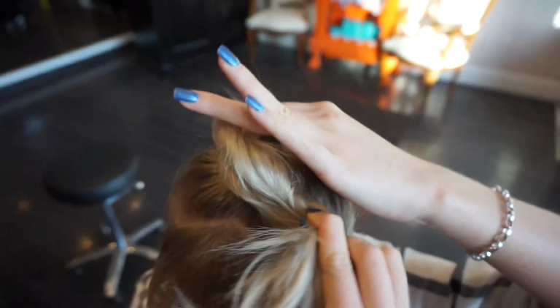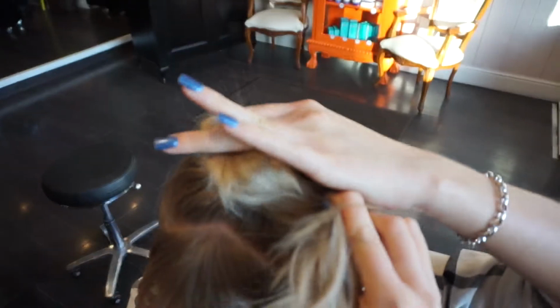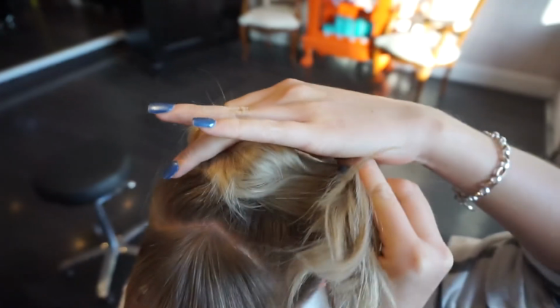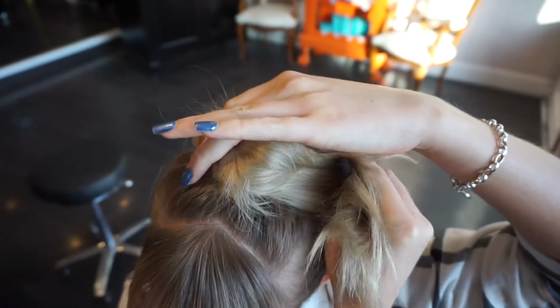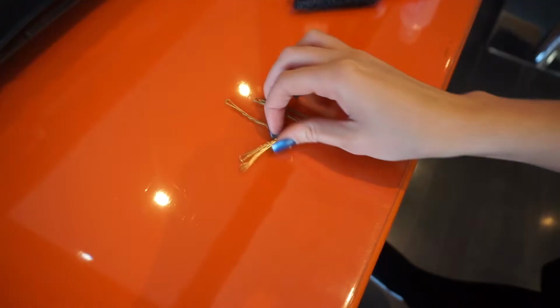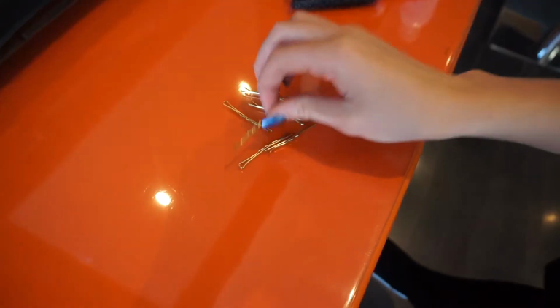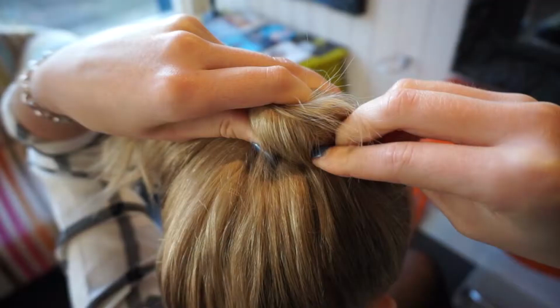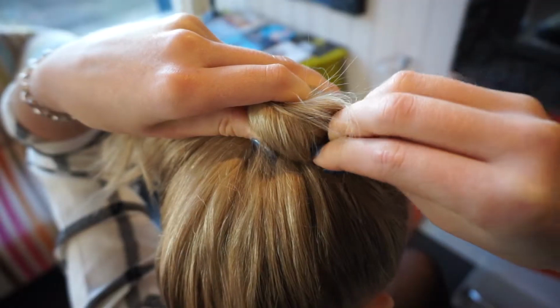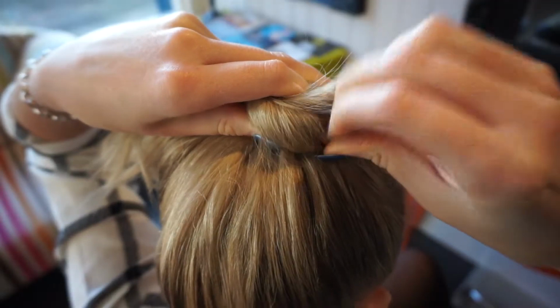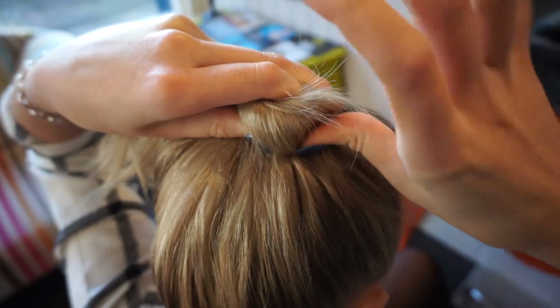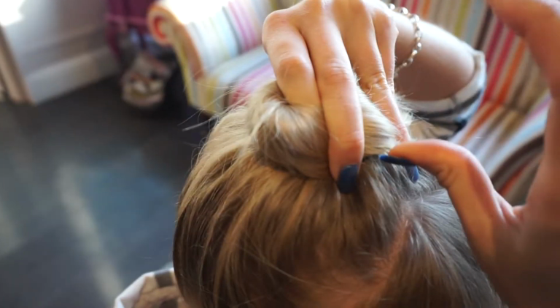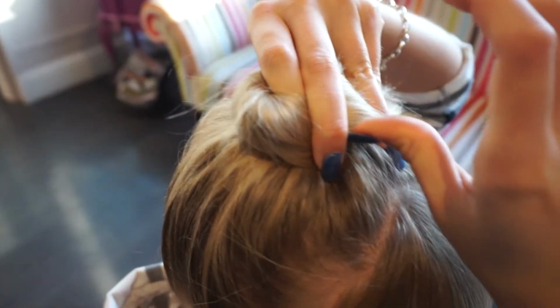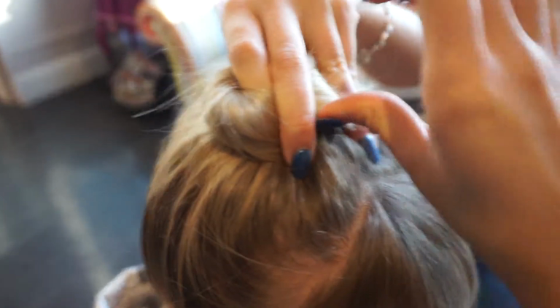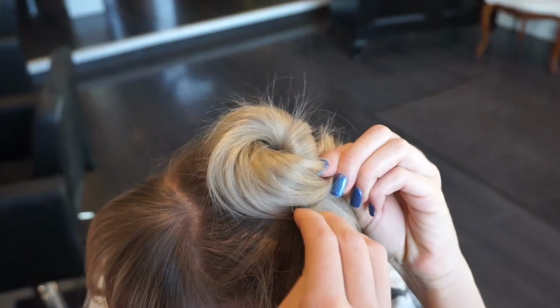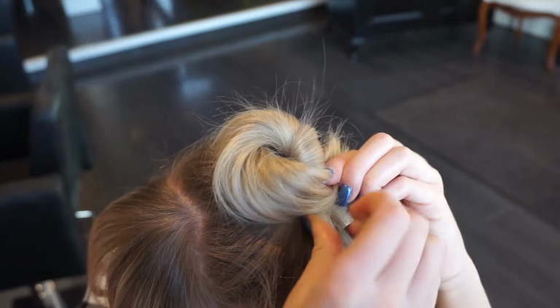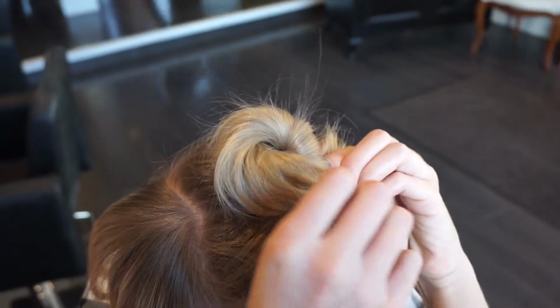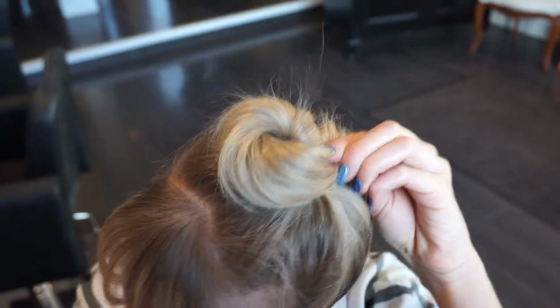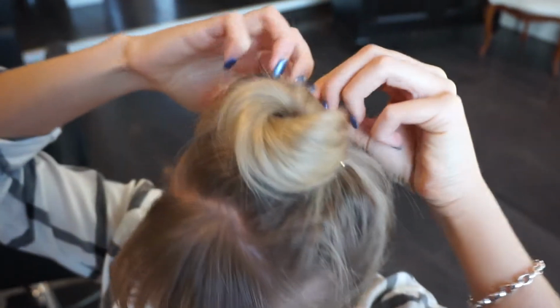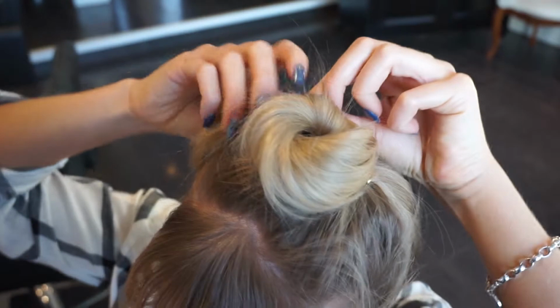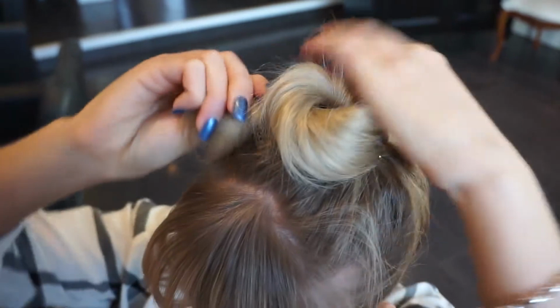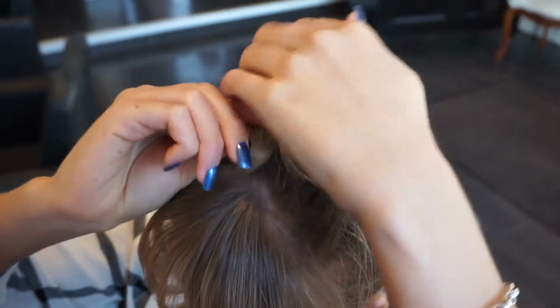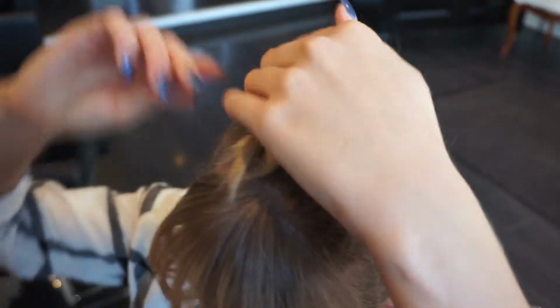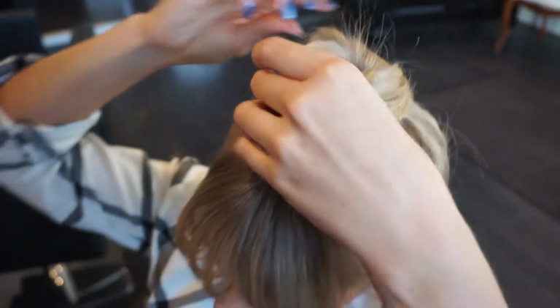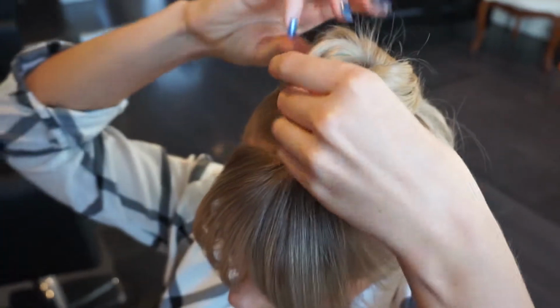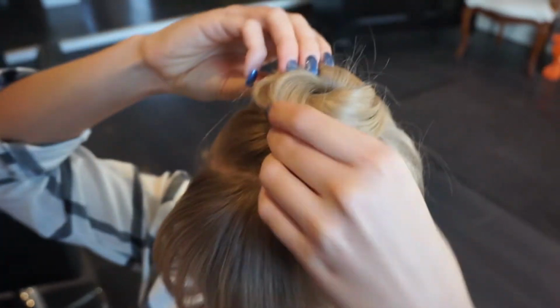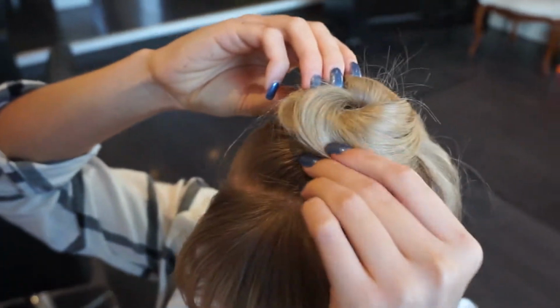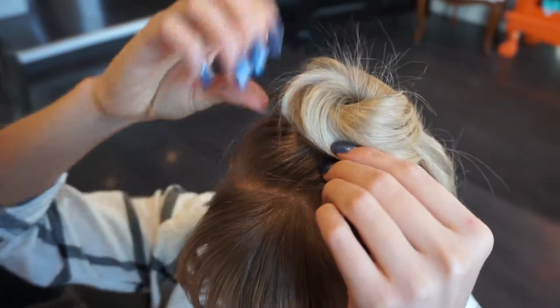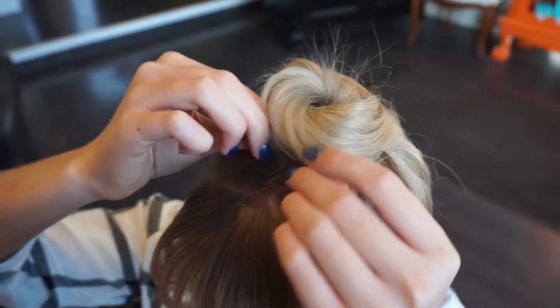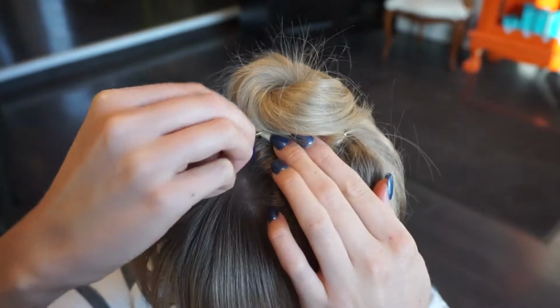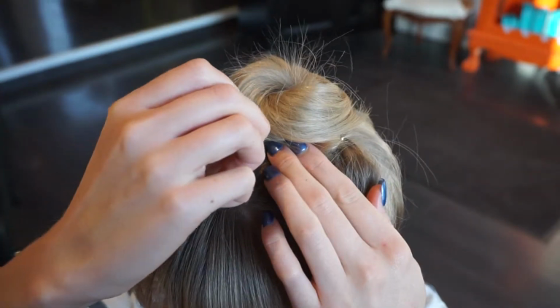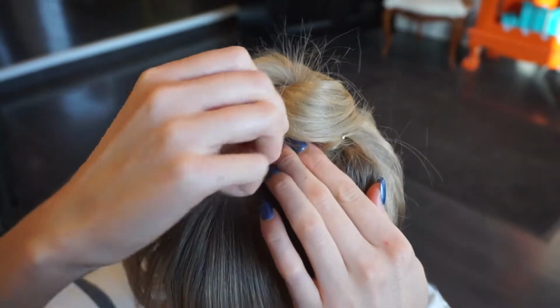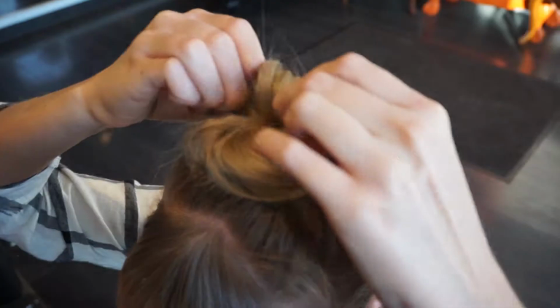lay the ponytail down and grip into place. Carry on wrapping the hair around your bobble and gripping as you go. Then finish by tucking the ends underneath.